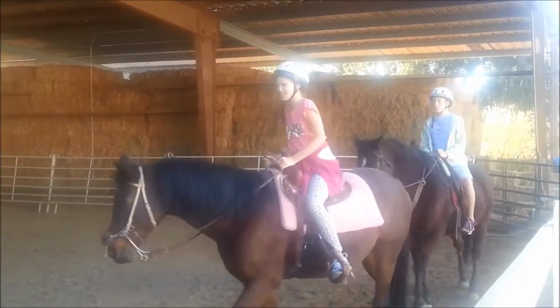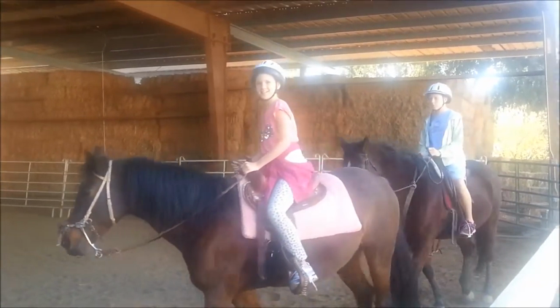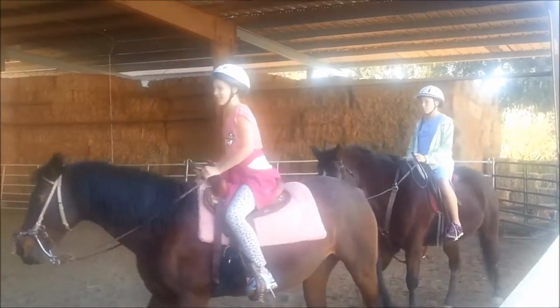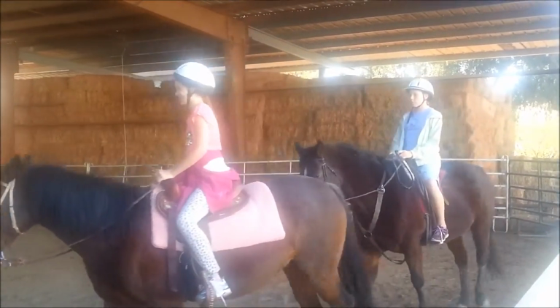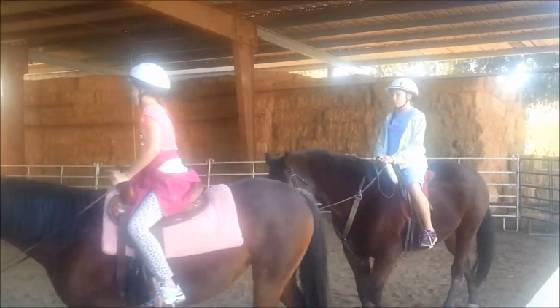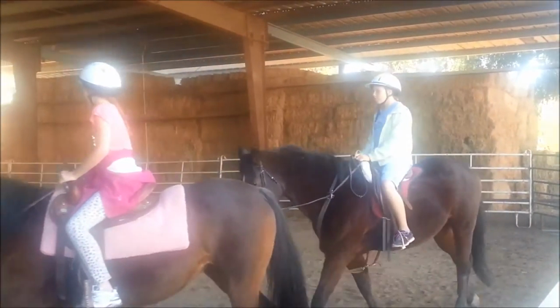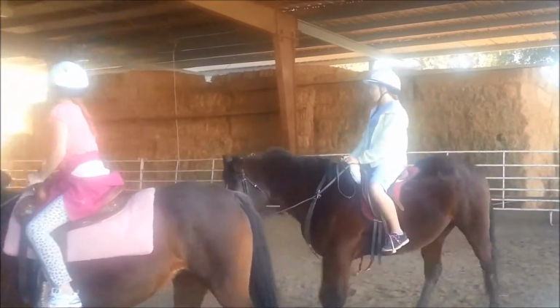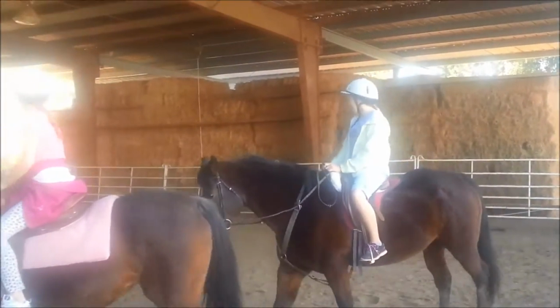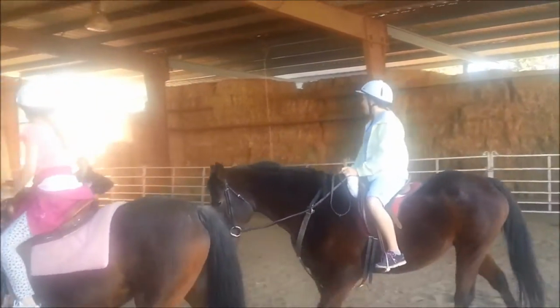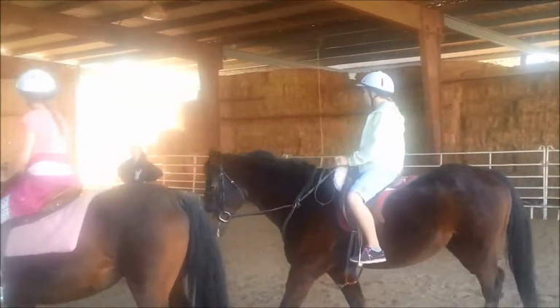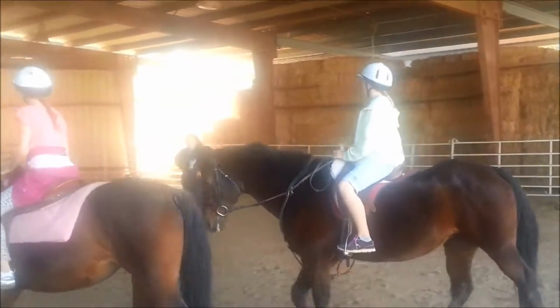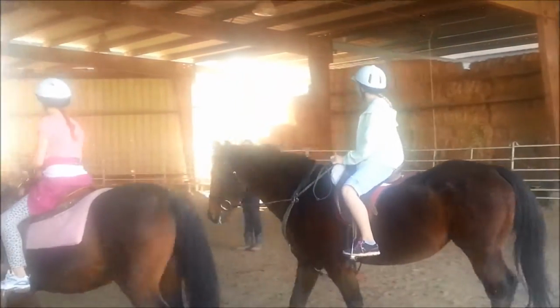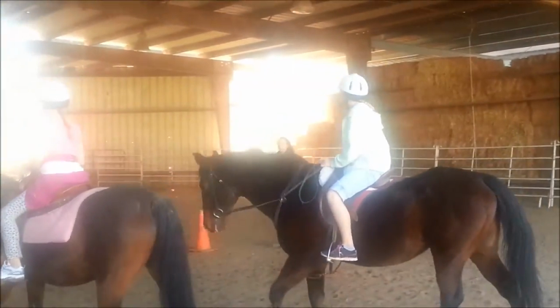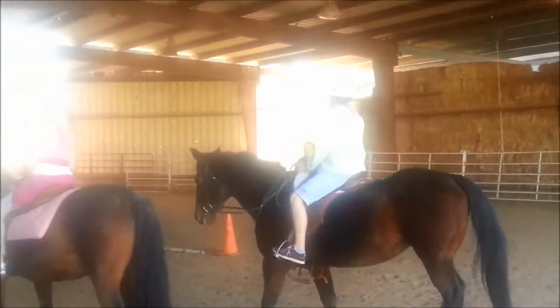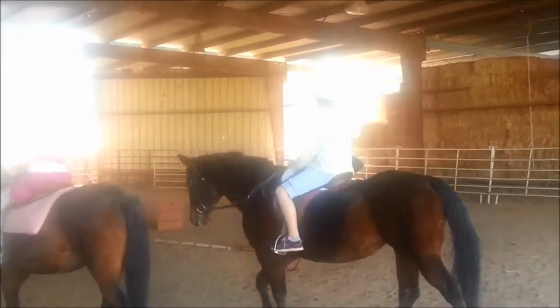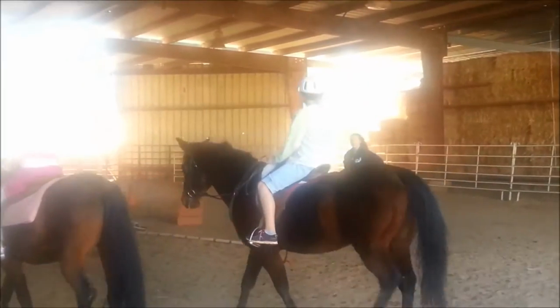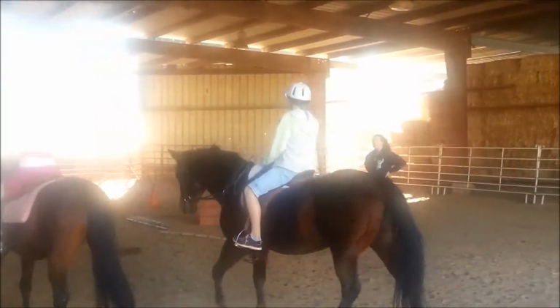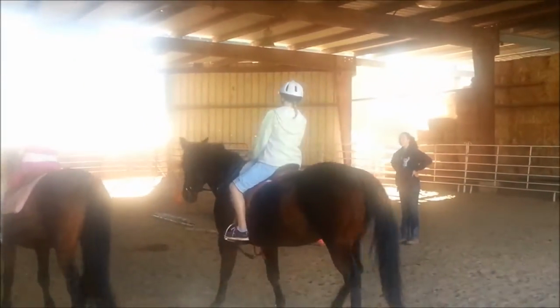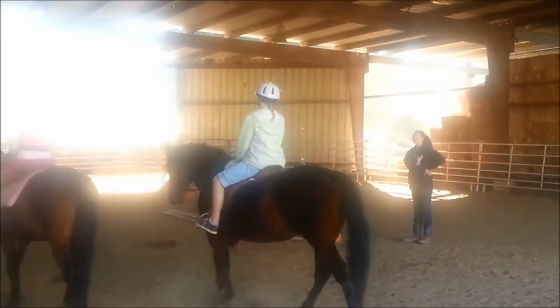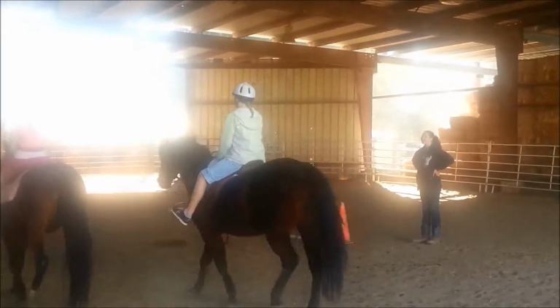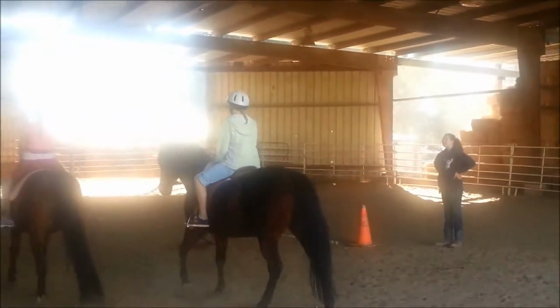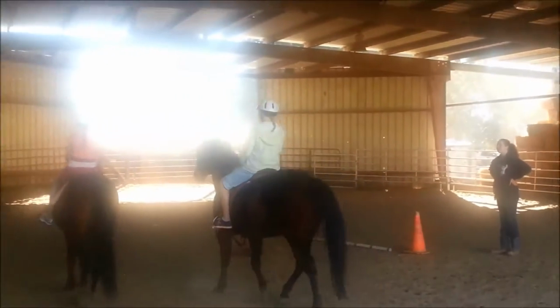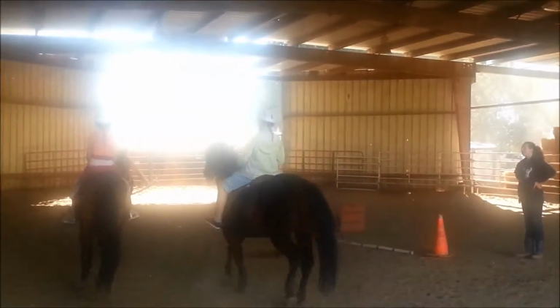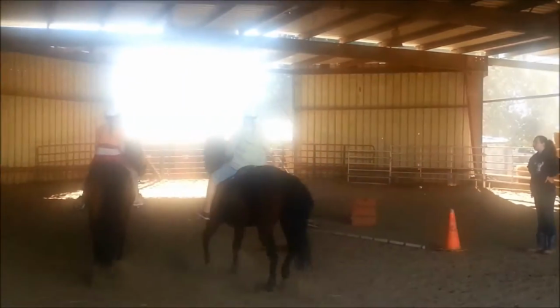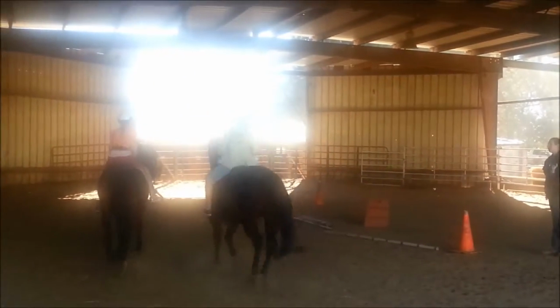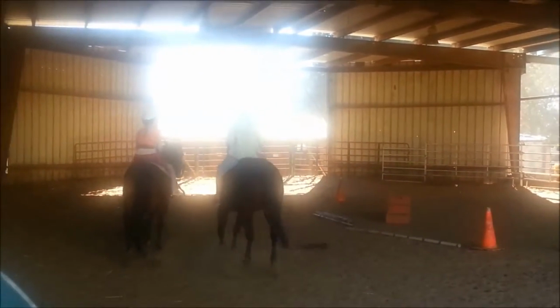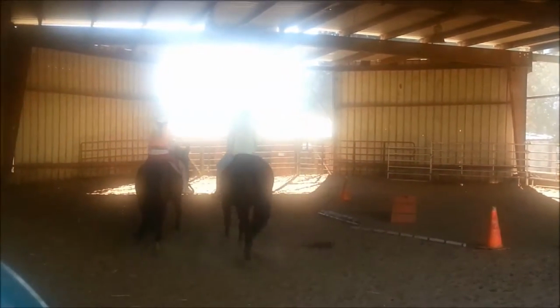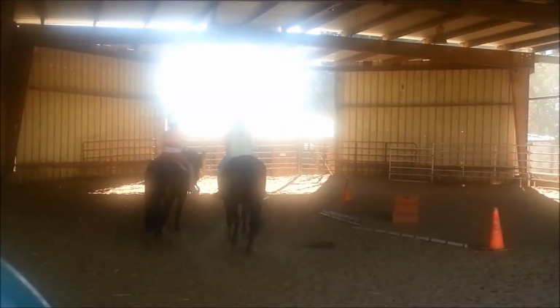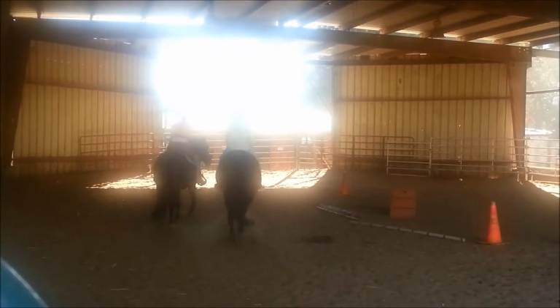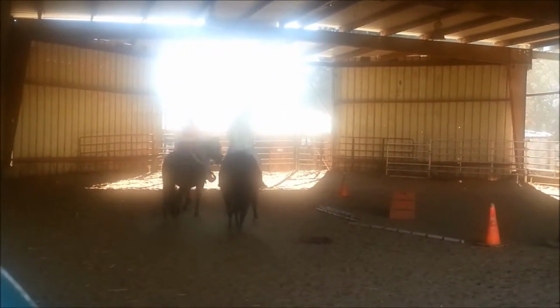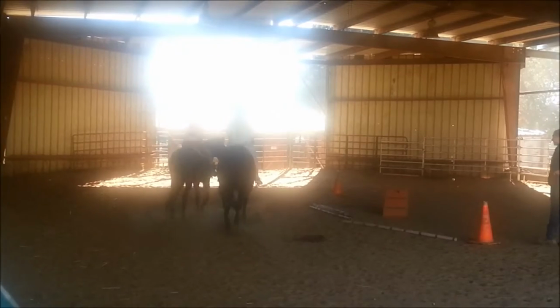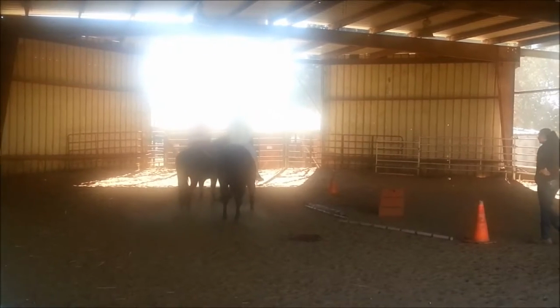Does anybody want to try to go a little faster? Yeah. Okay, push your heels down, kick her, go. Oh my God, it's not that bad. It's not that bad. Stop.